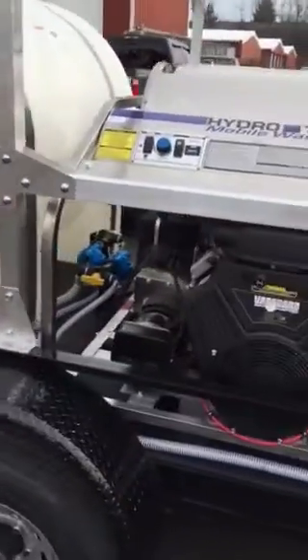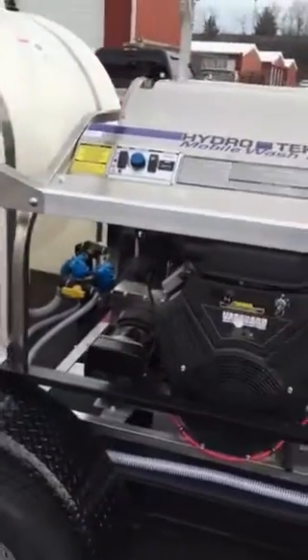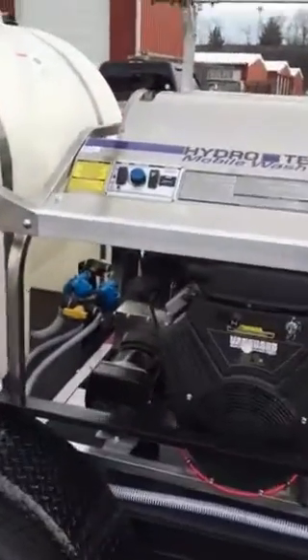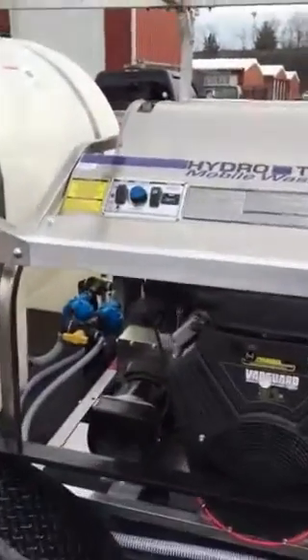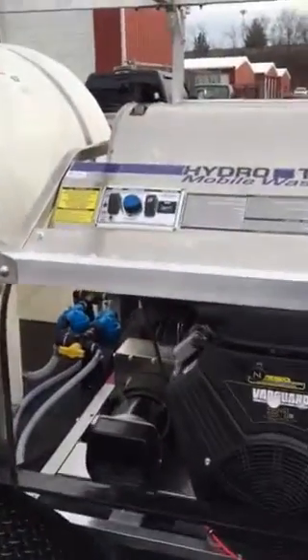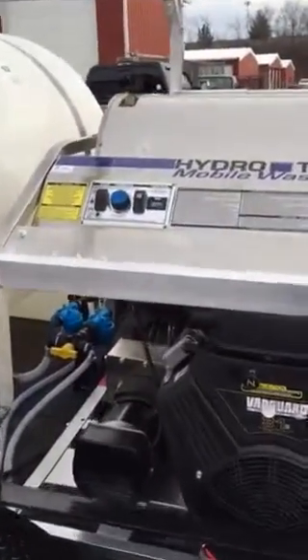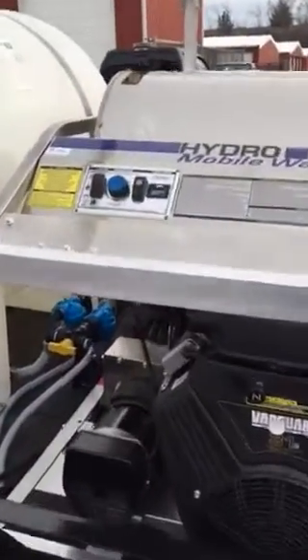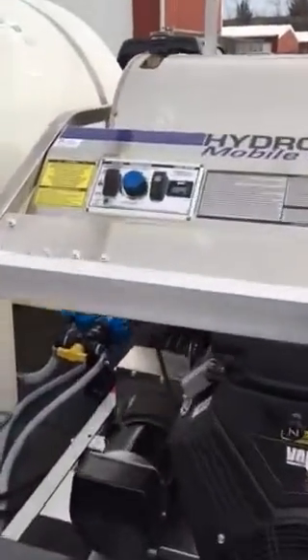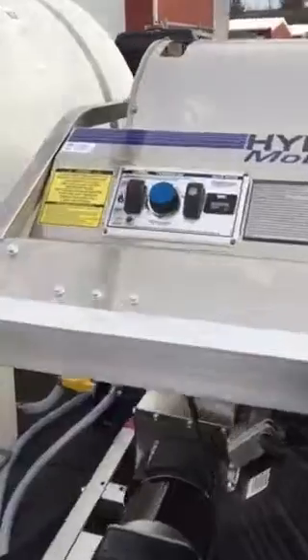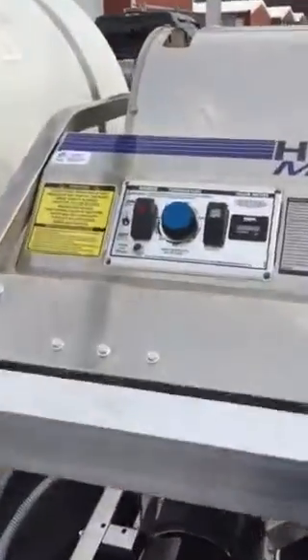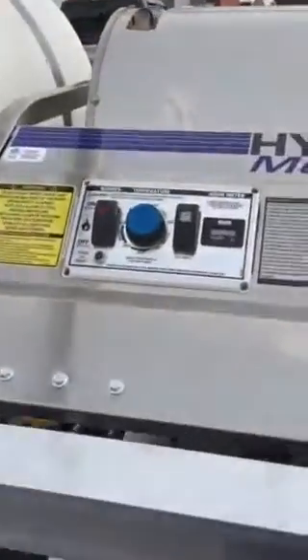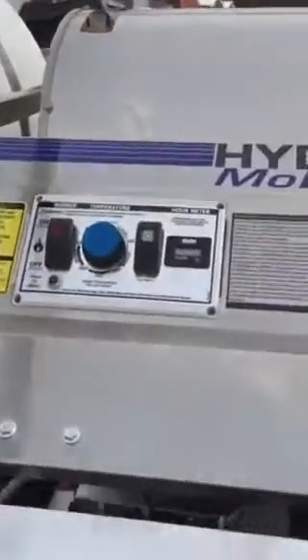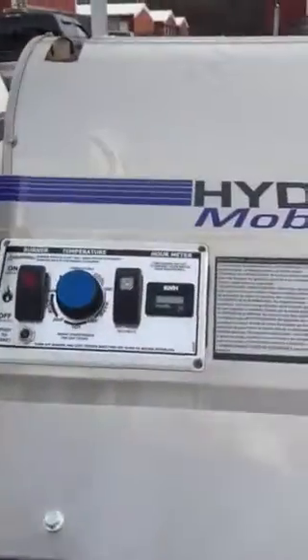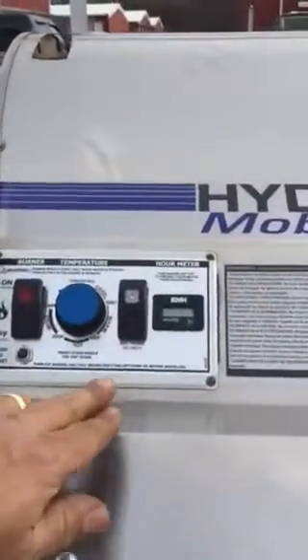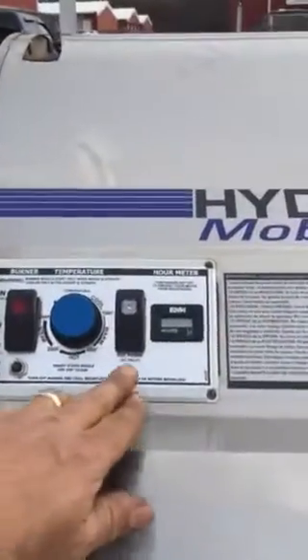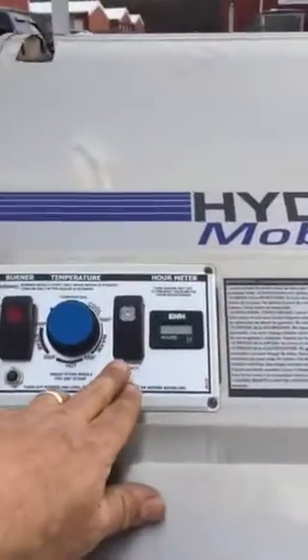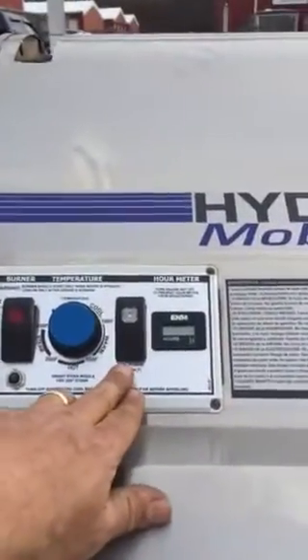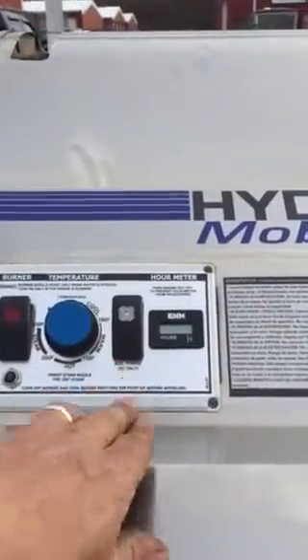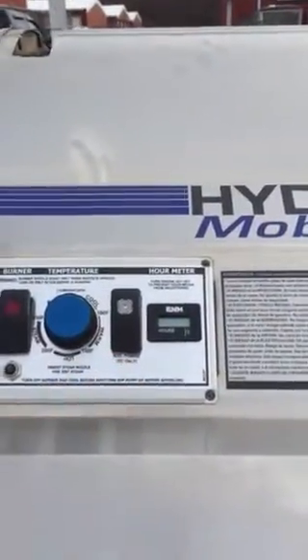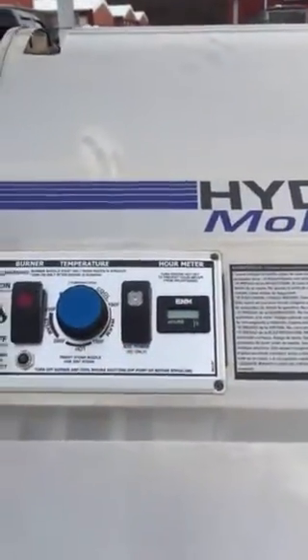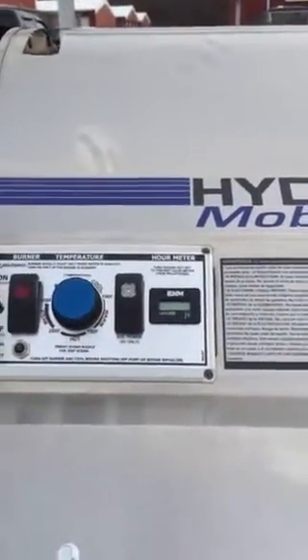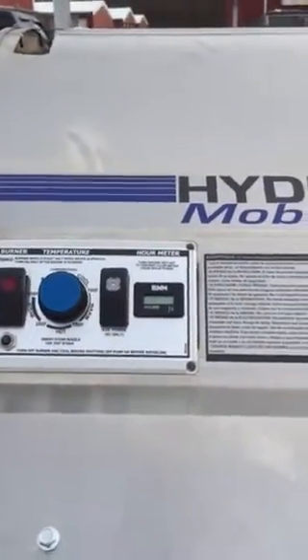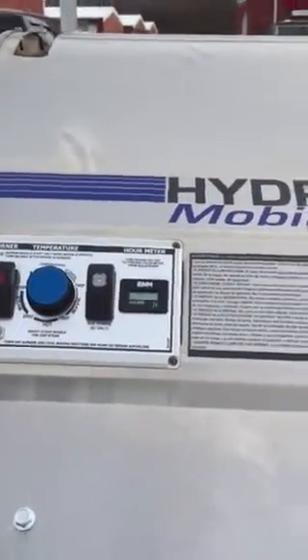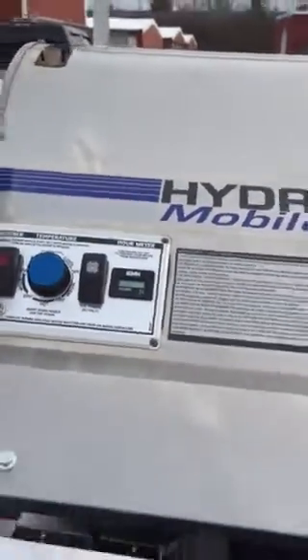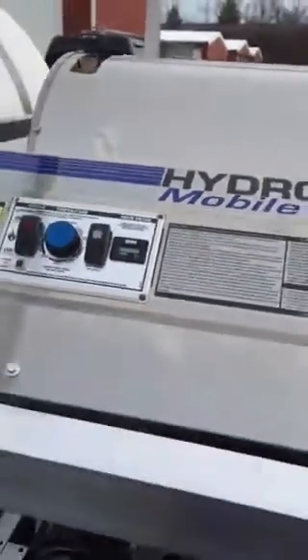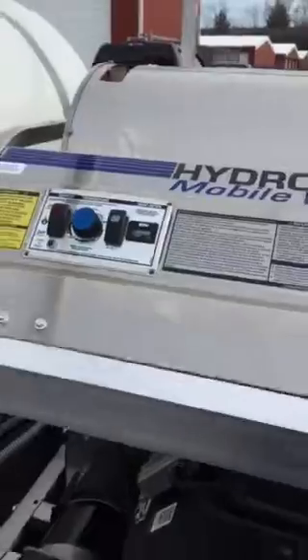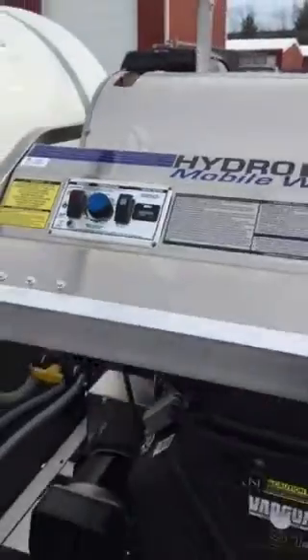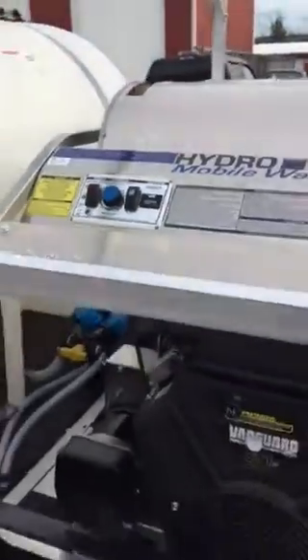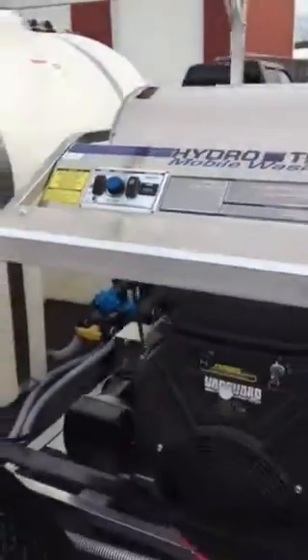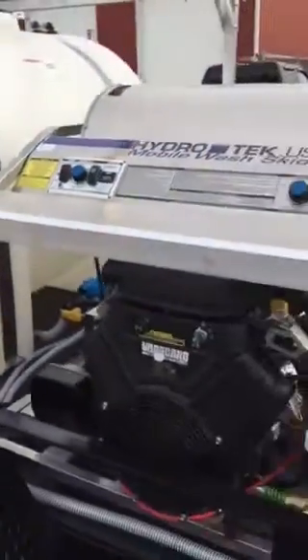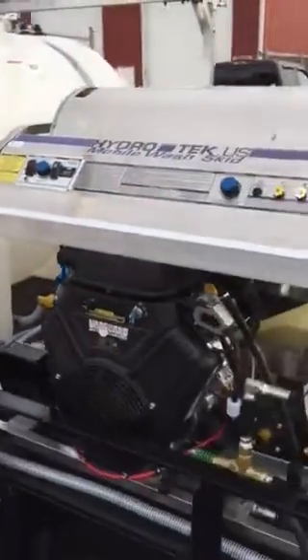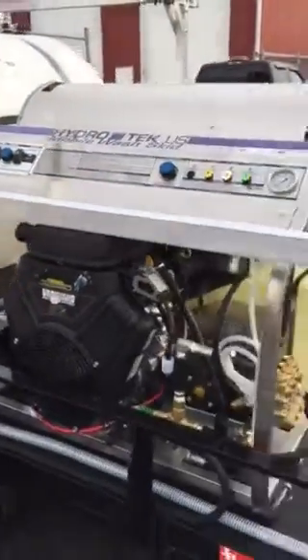Hour meters on the units. They have a separate control here for the auxiliary plug that's underneath the unit.